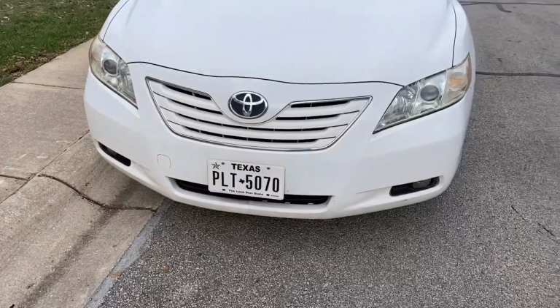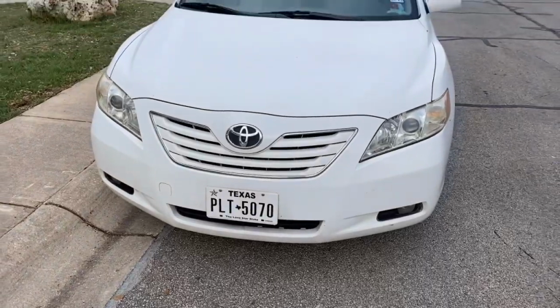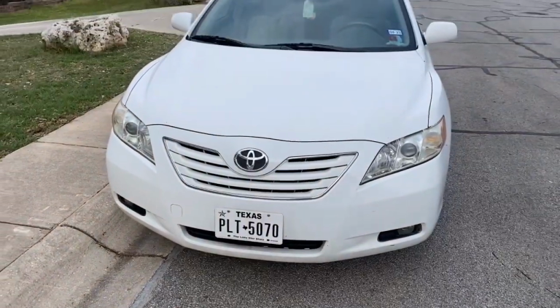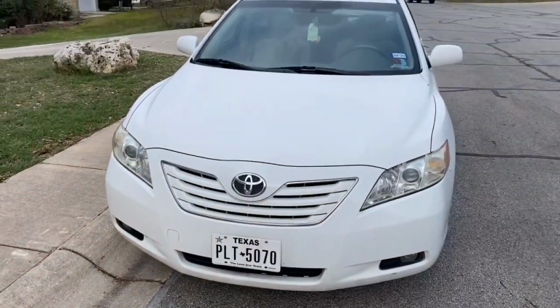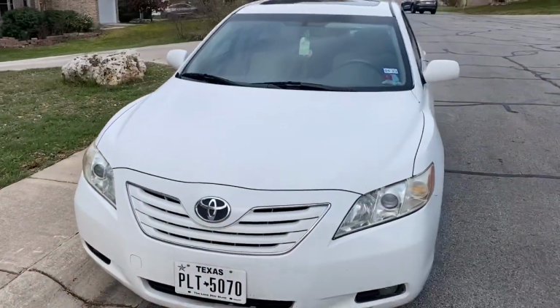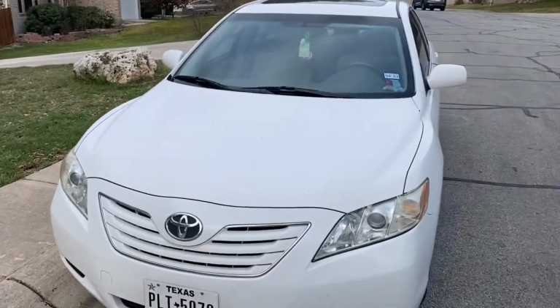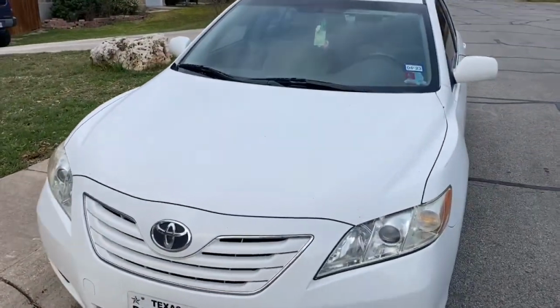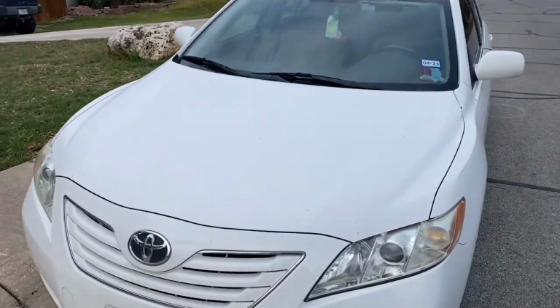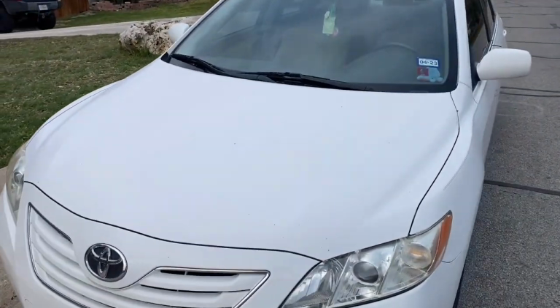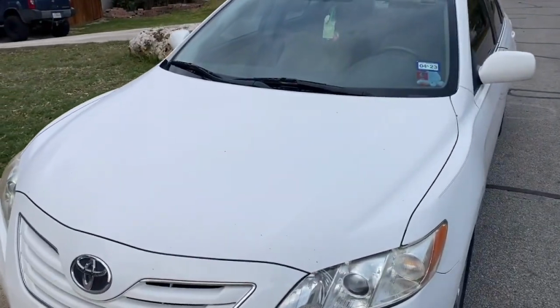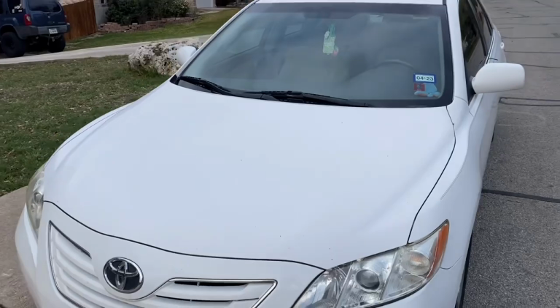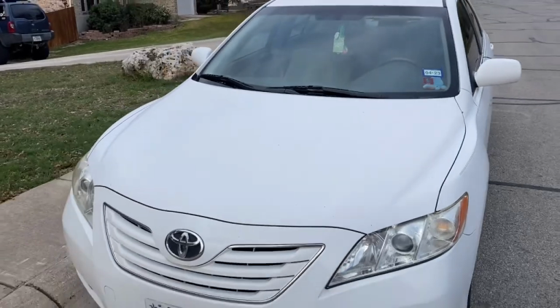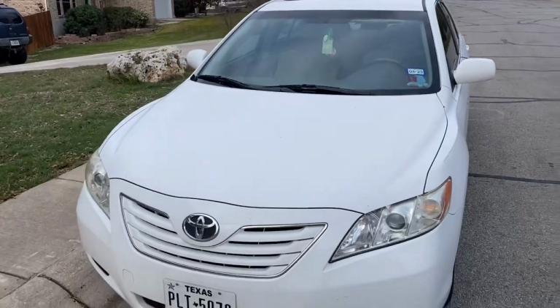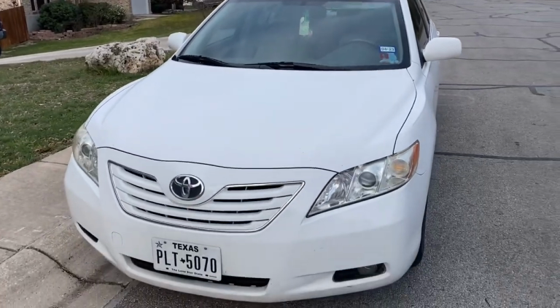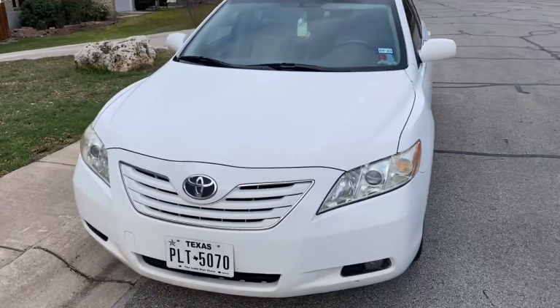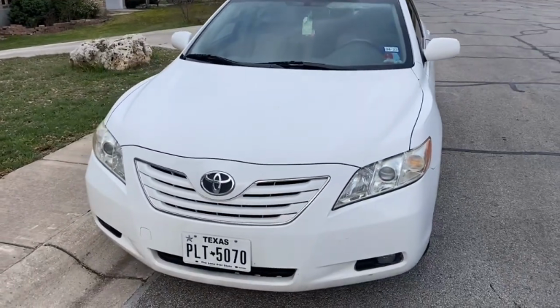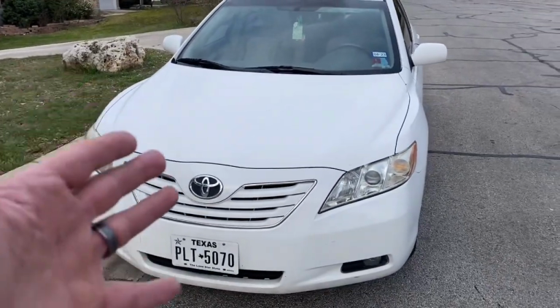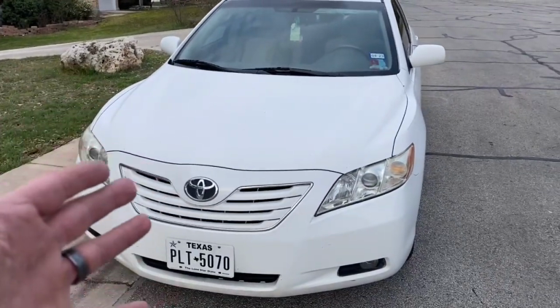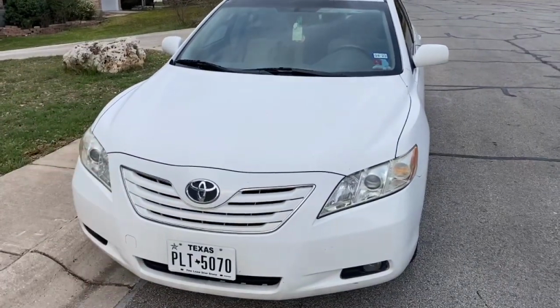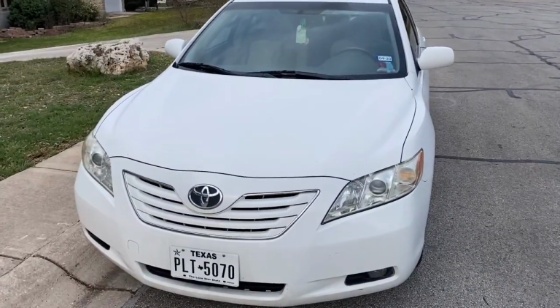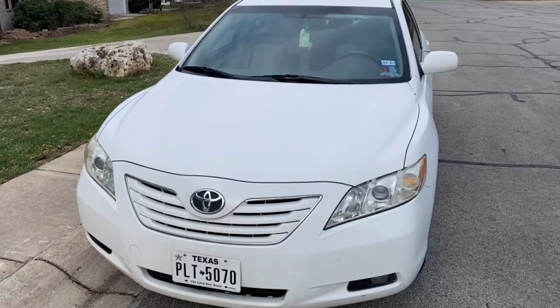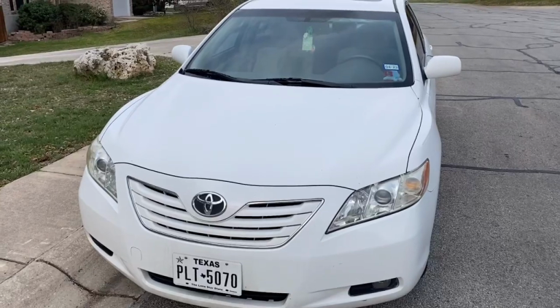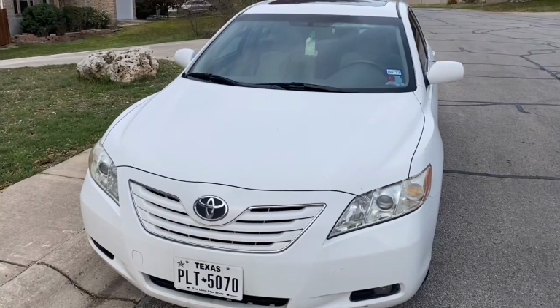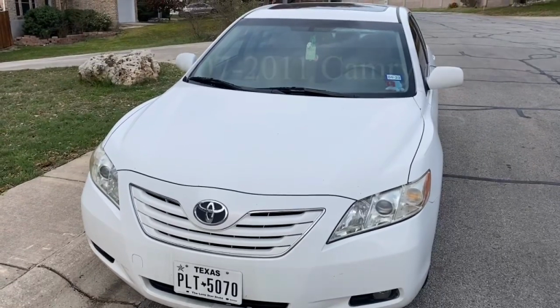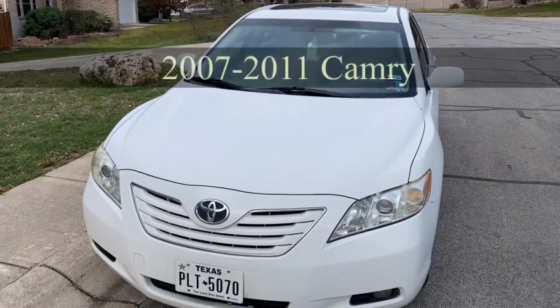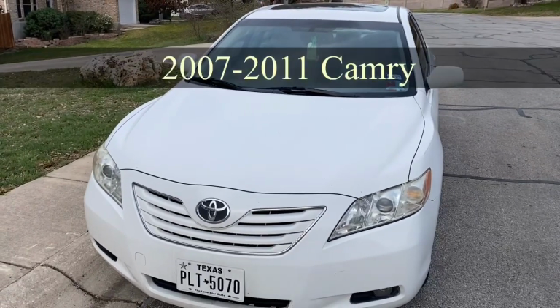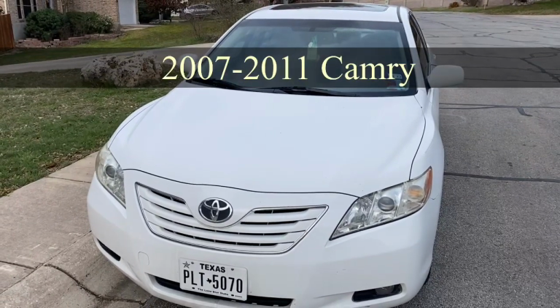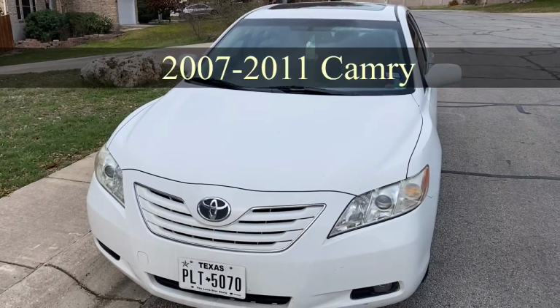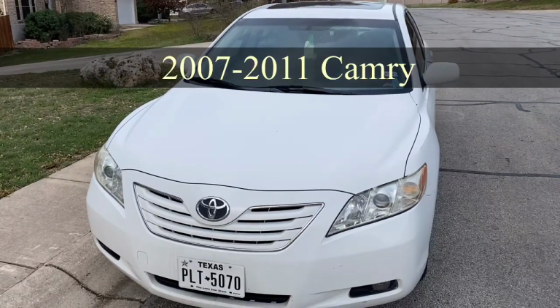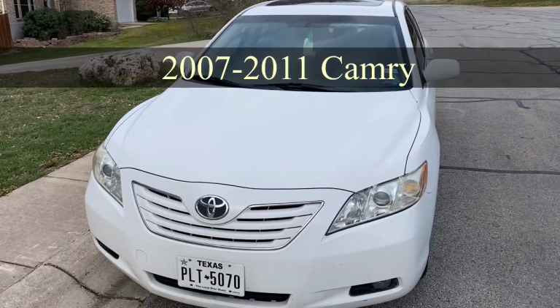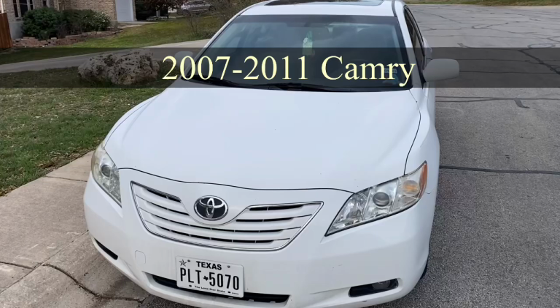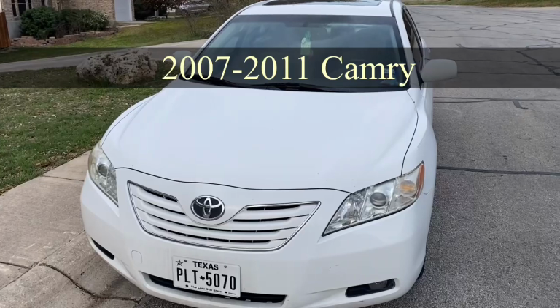Hey guys, welcome back to the channel. Today we have our 2007 Toyota Camry and our hood struts are bad. I'm going to show you how to change those hood struts on your 2007. I believe several years have these same hood struts.